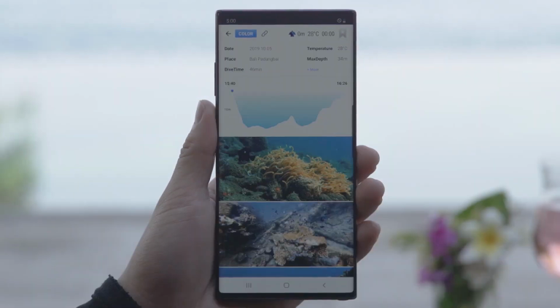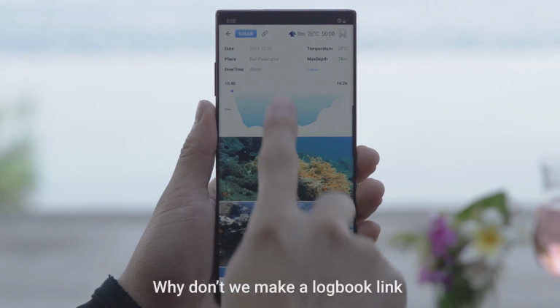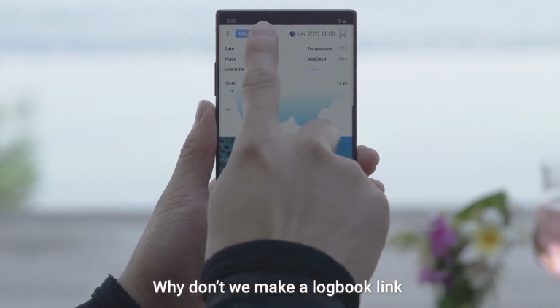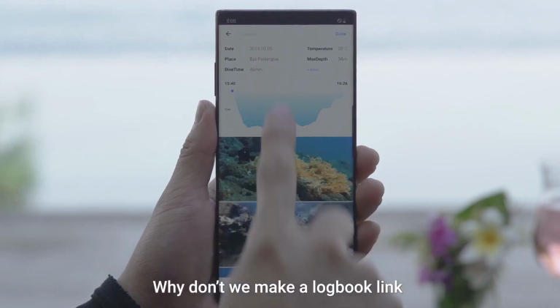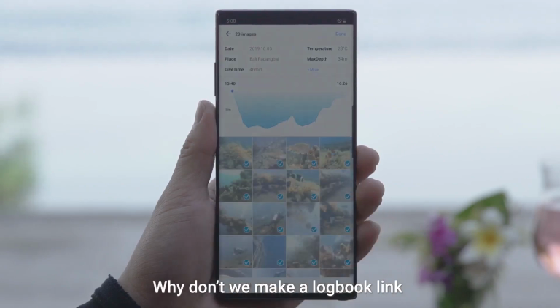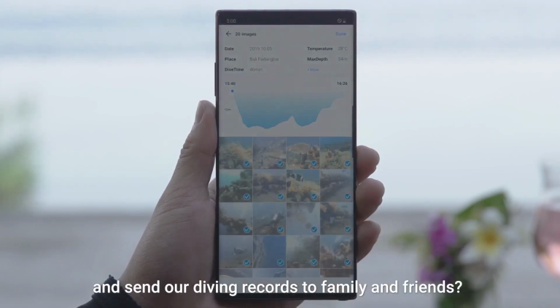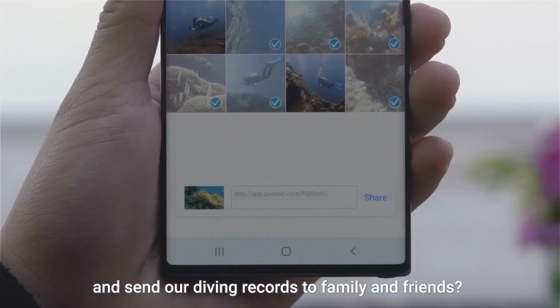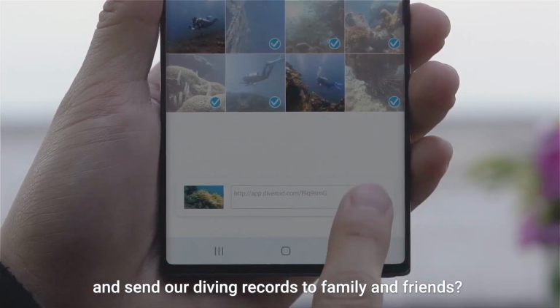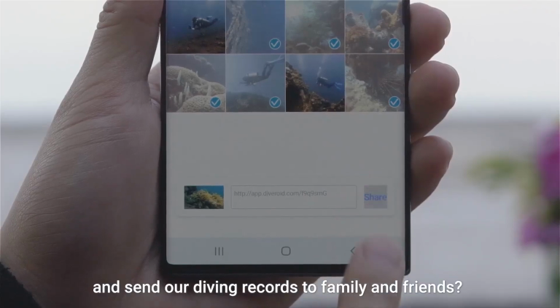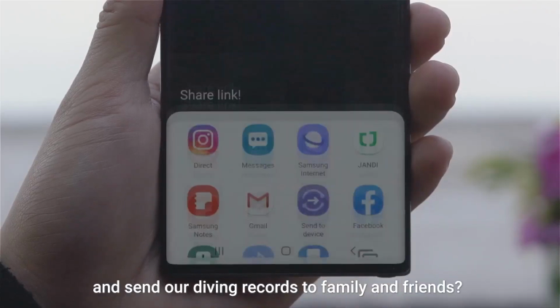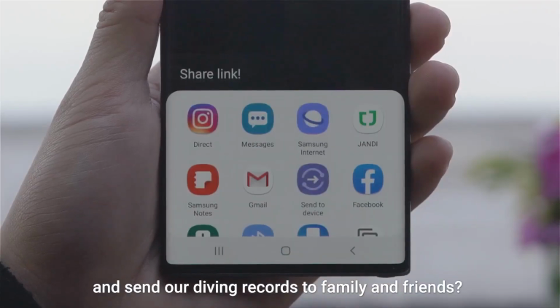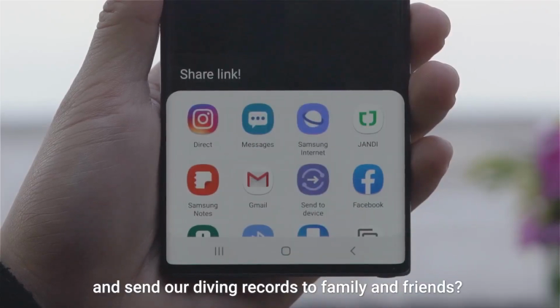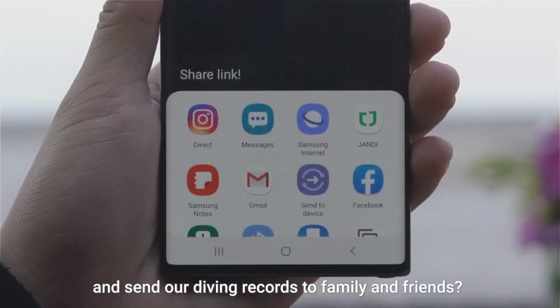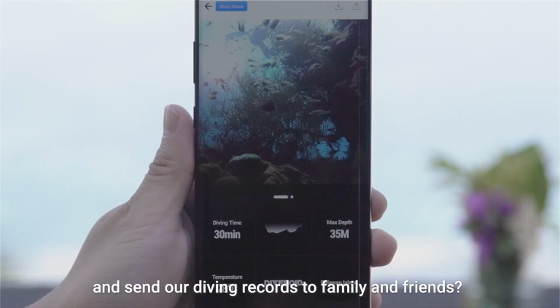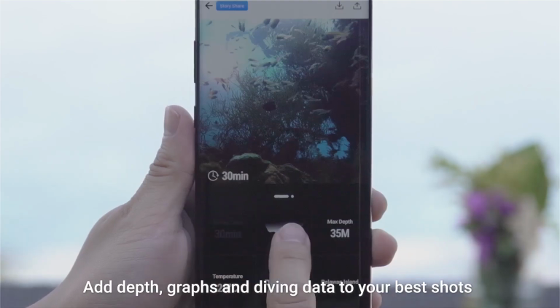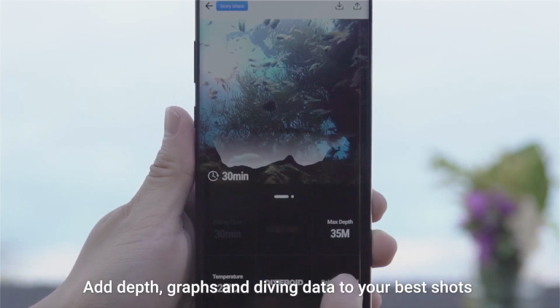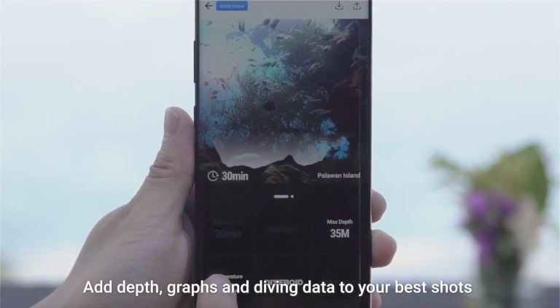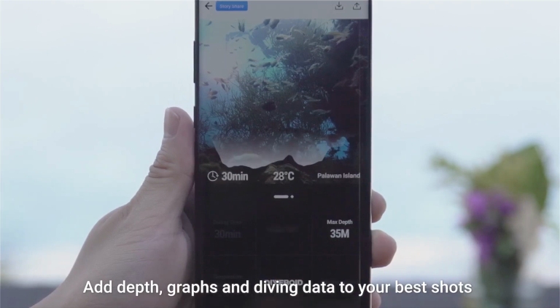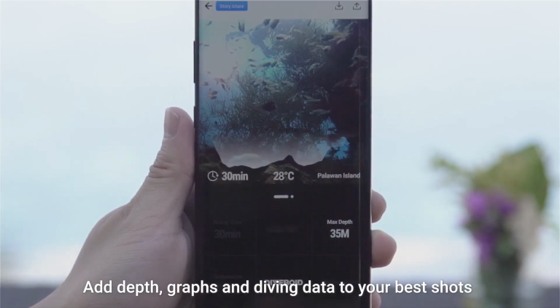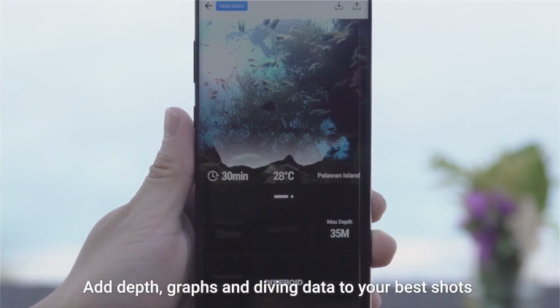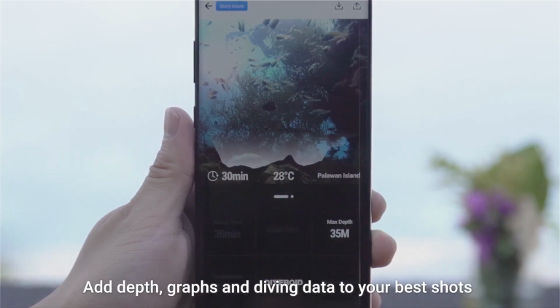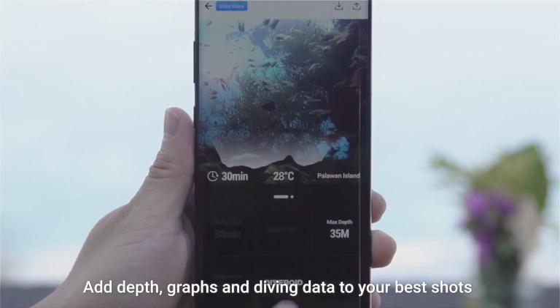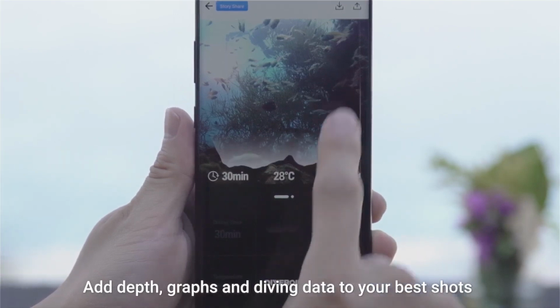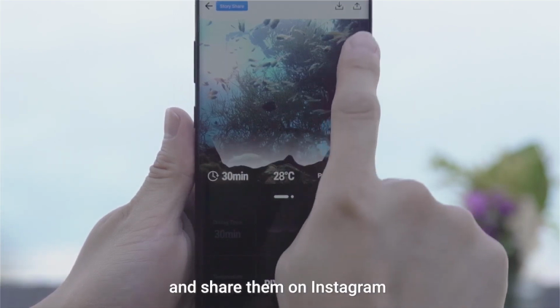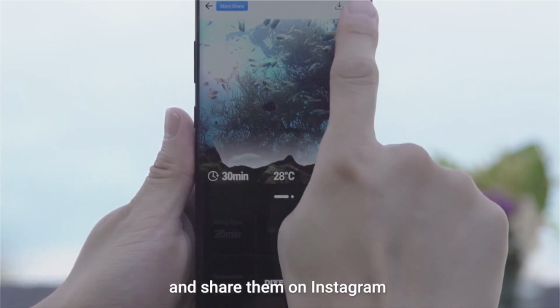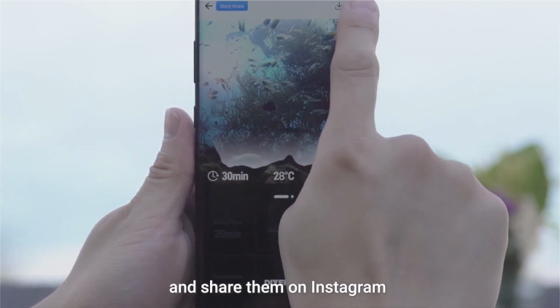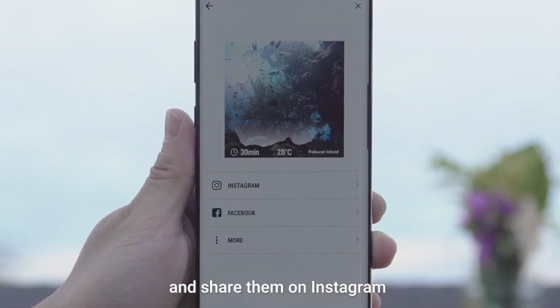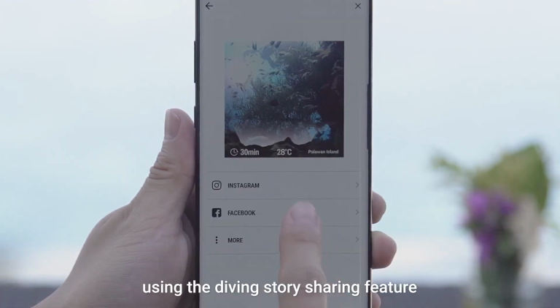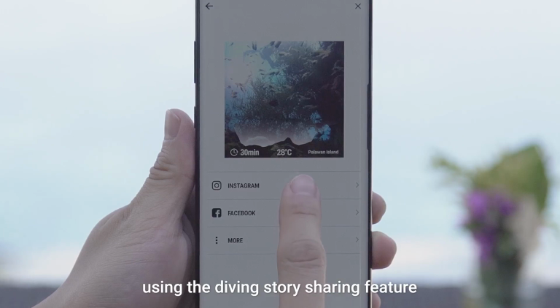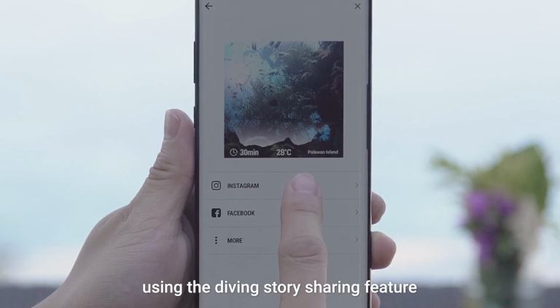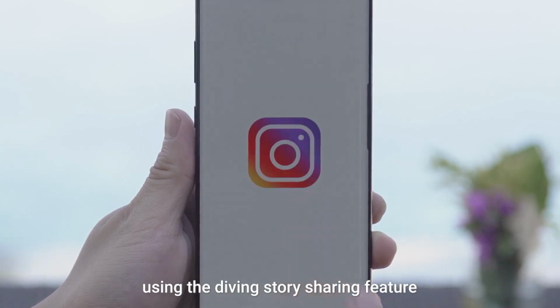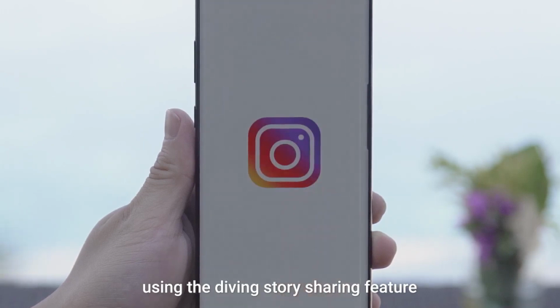Why don't we make a logbook link and send our diving records to family and friends? Add depth, graphs, and diving data to your best shots and share them on Instagram using the diving story sharing feature.